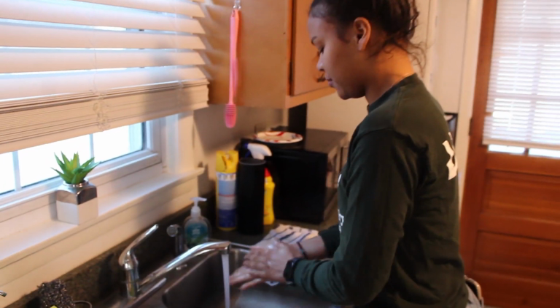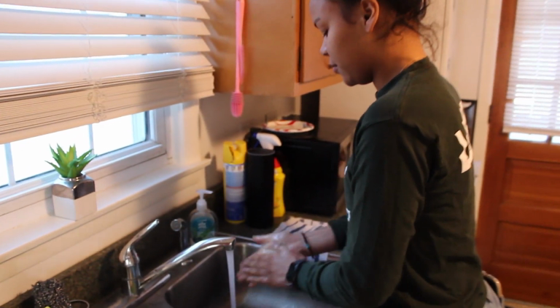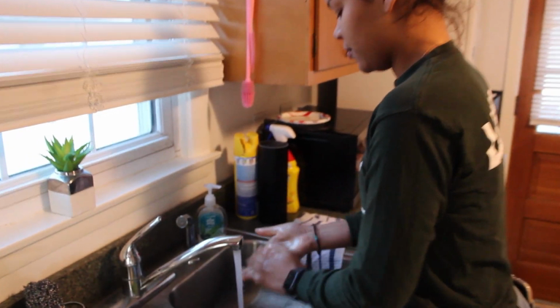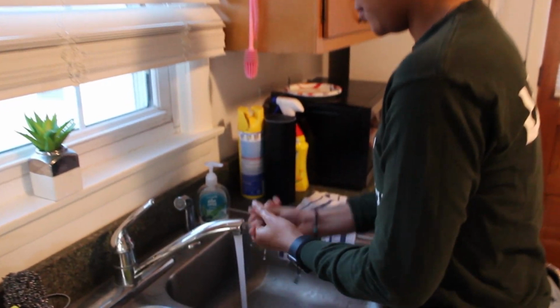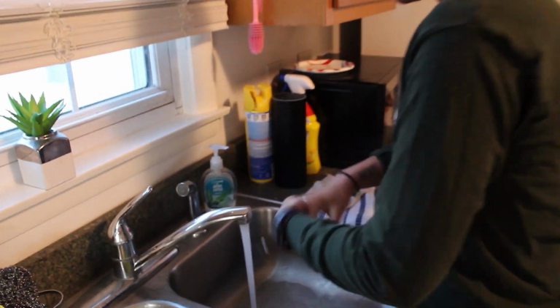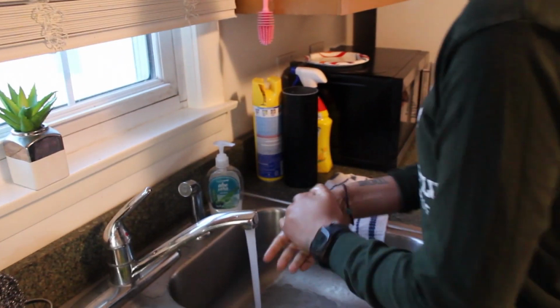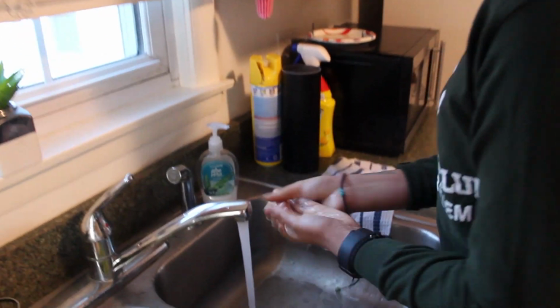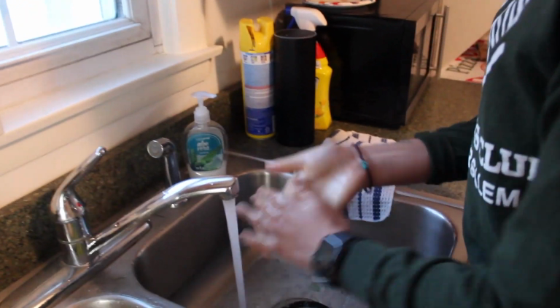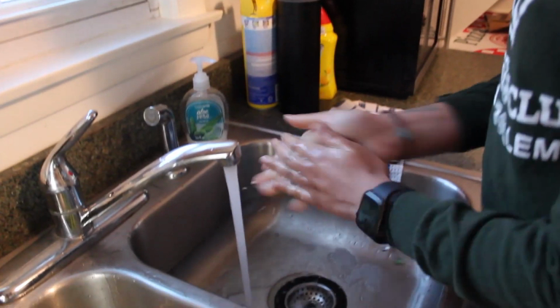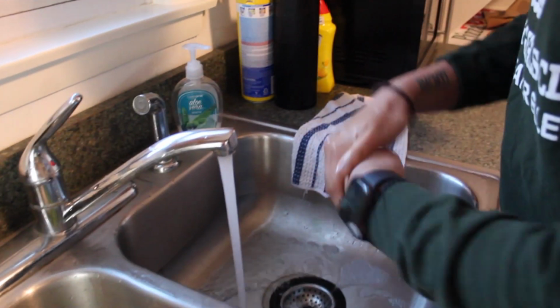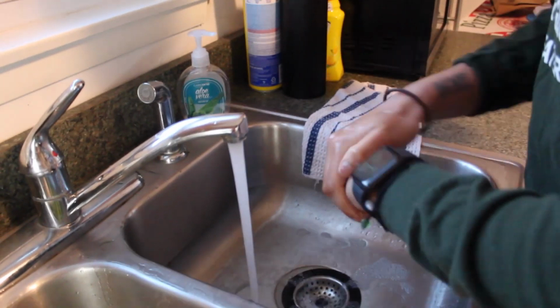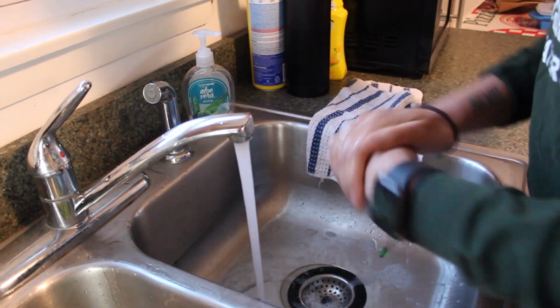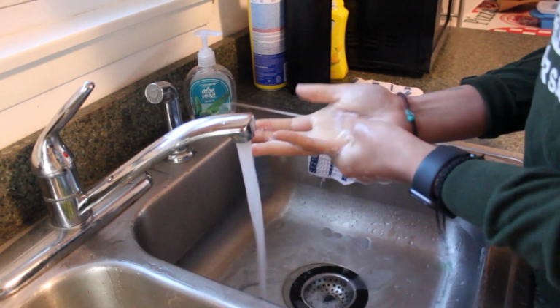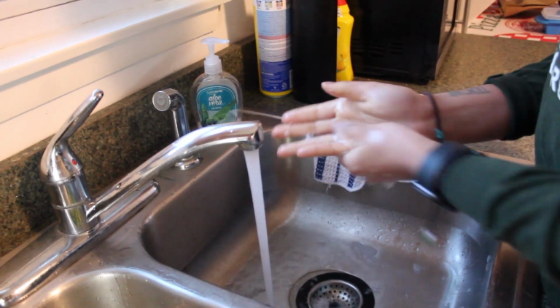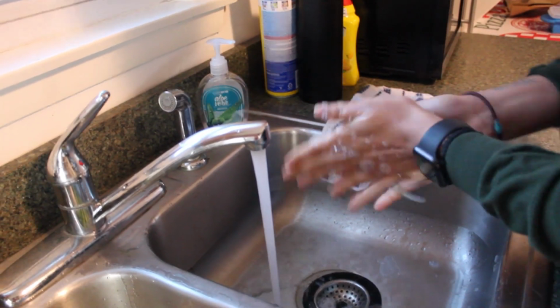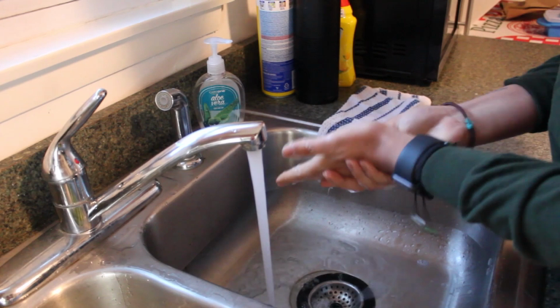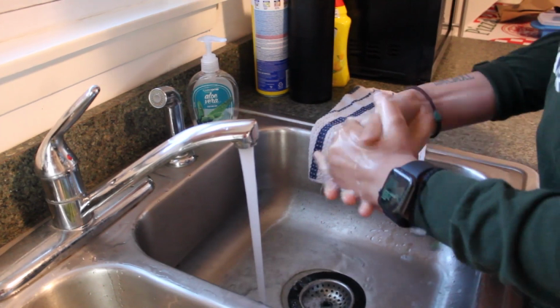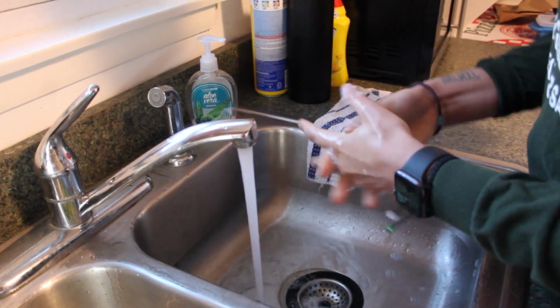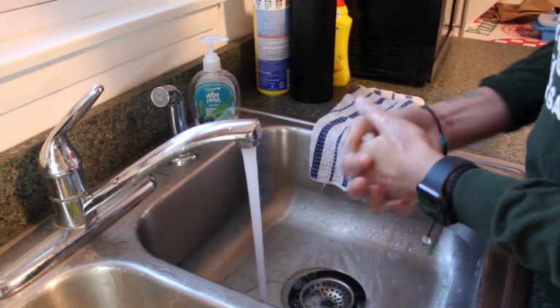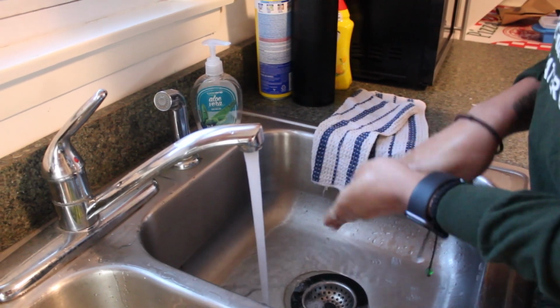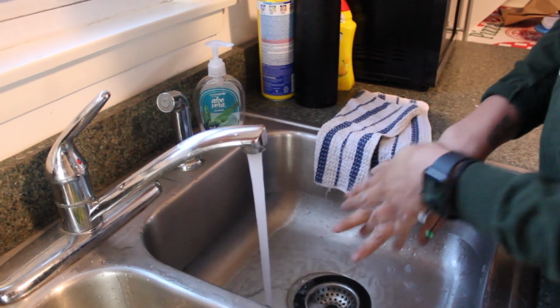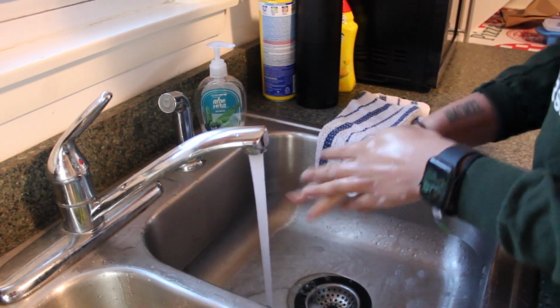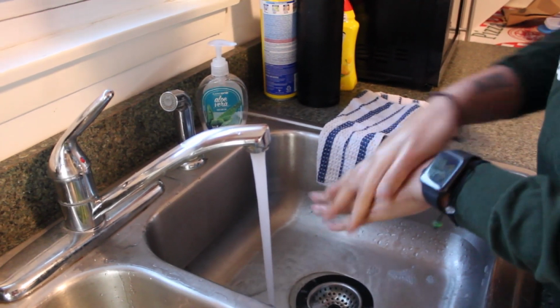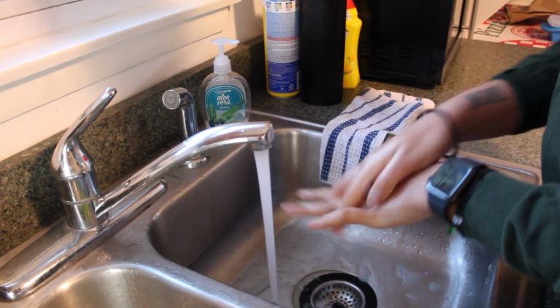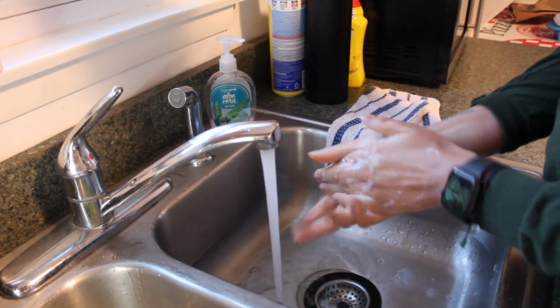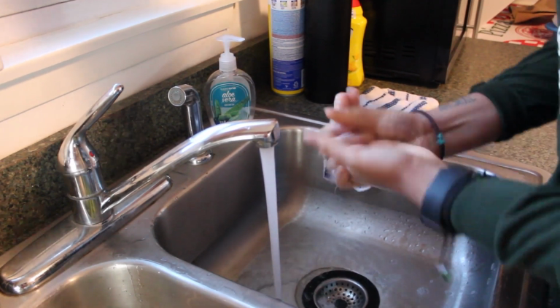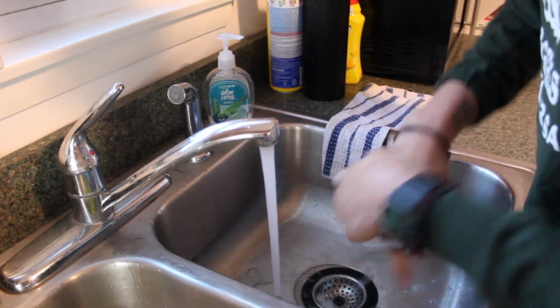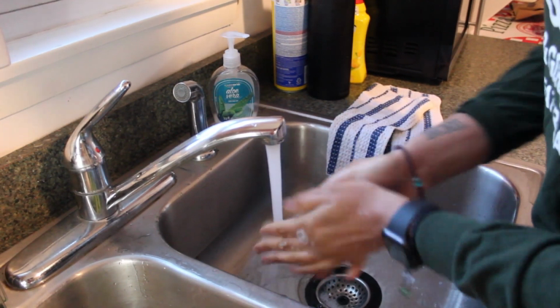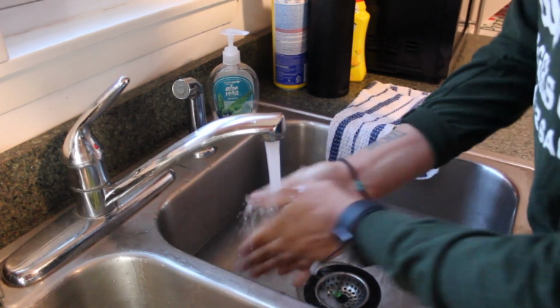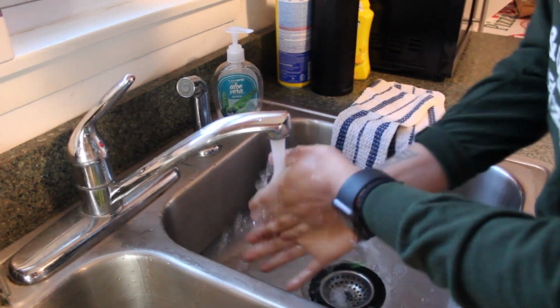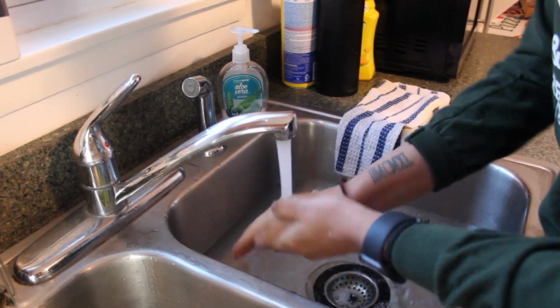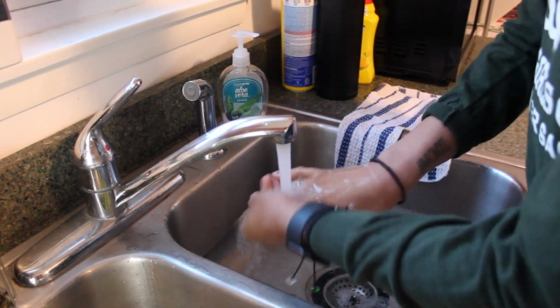We're going to start off first with Maria who is washing her hands very thoroughly. That should always be your first step — make sure that you are being clean, being safe, and staying healthy.